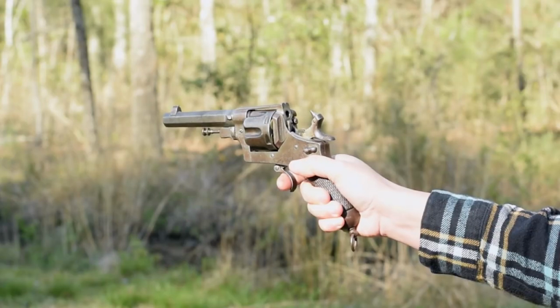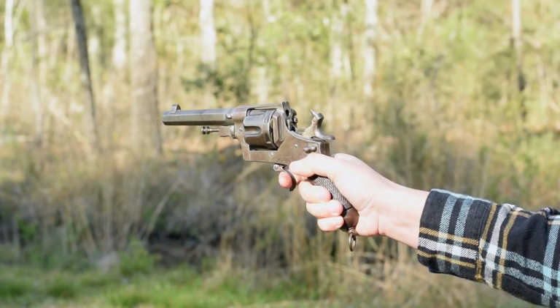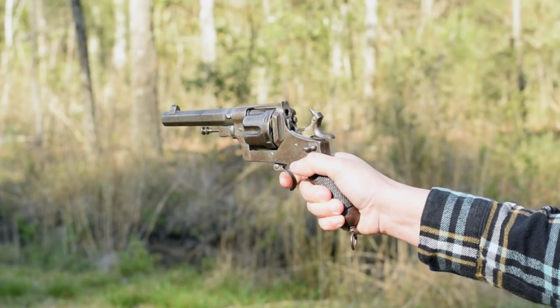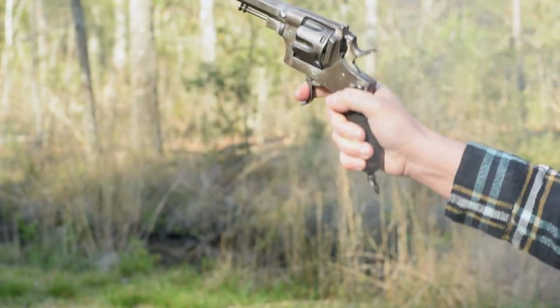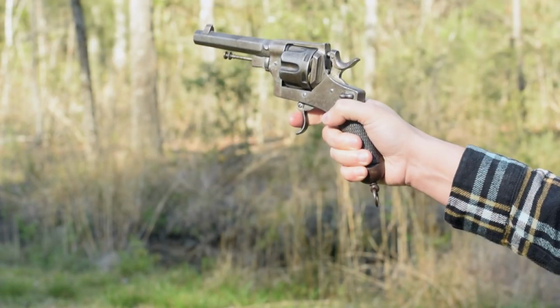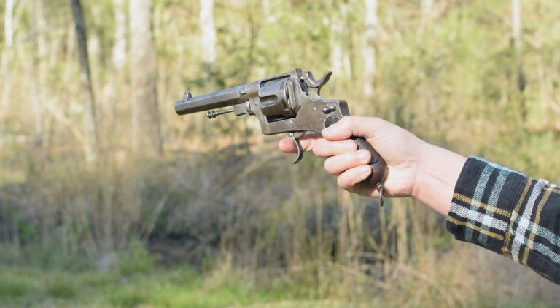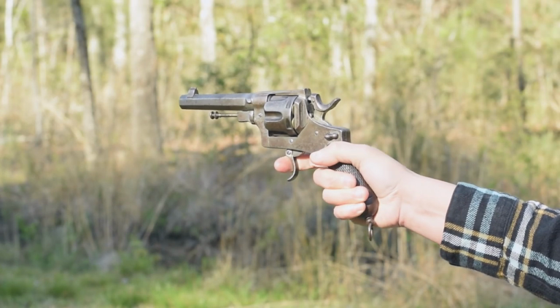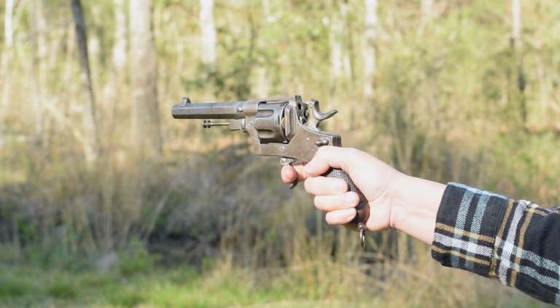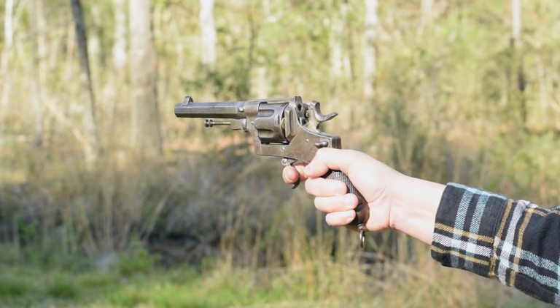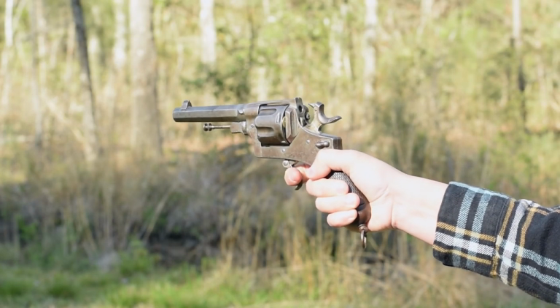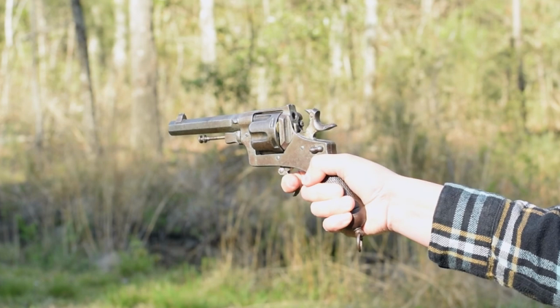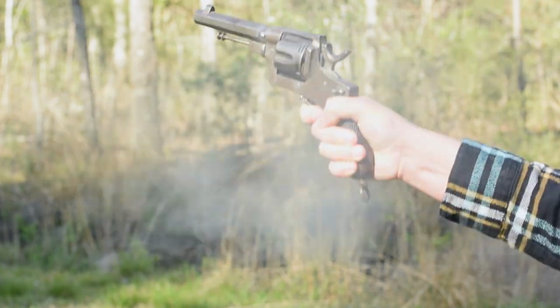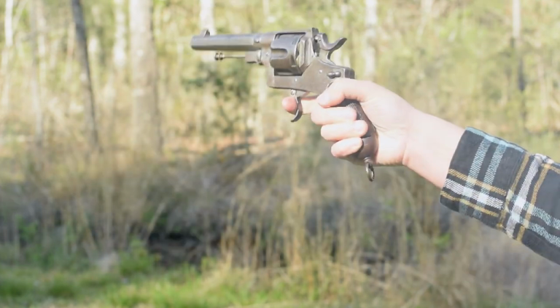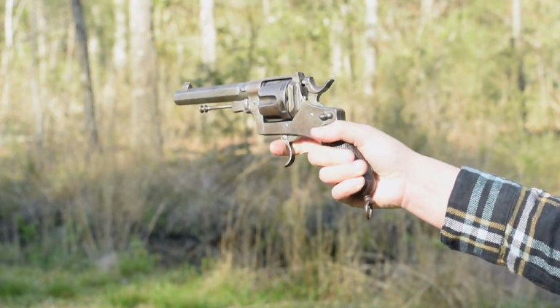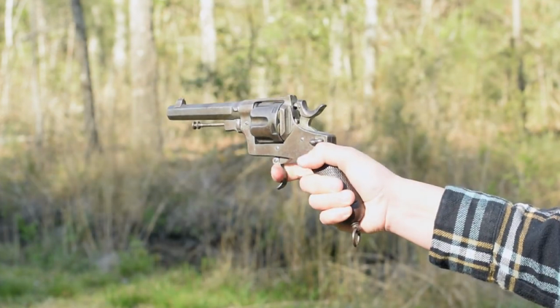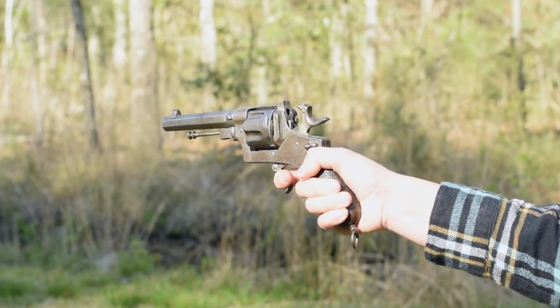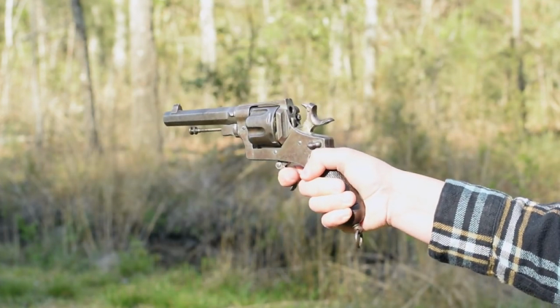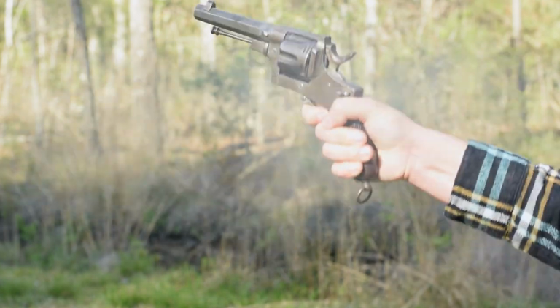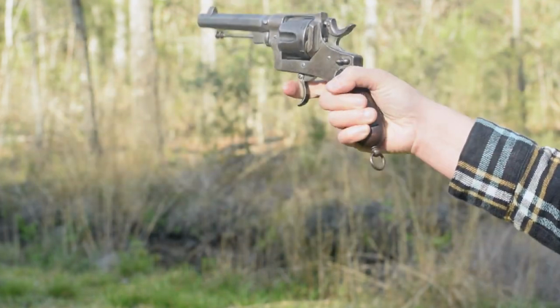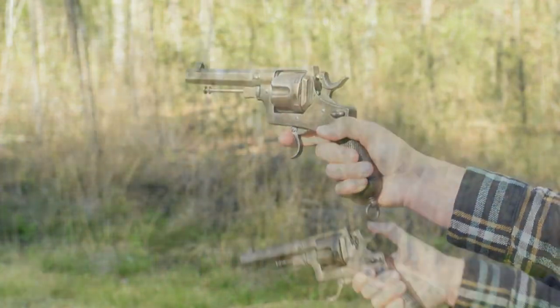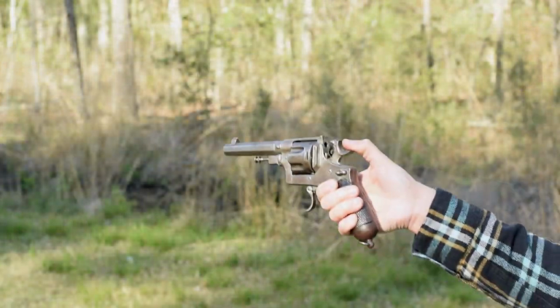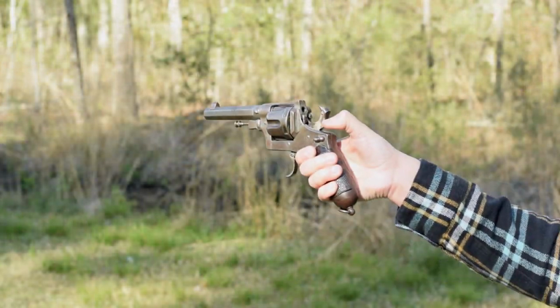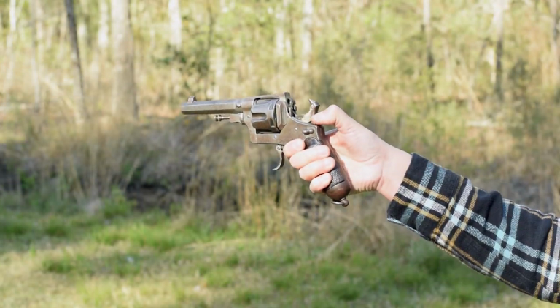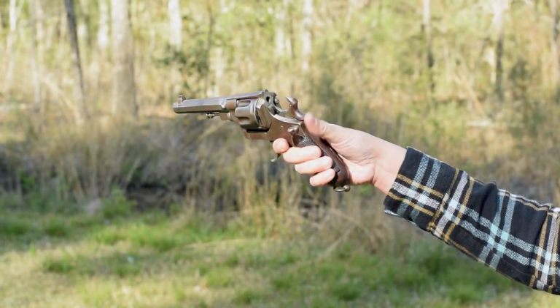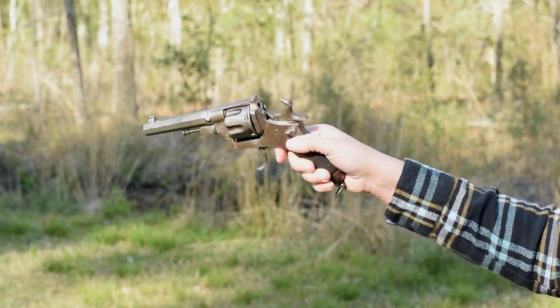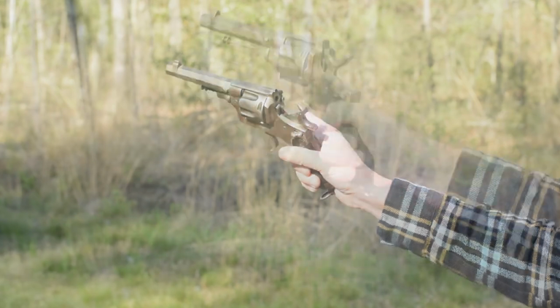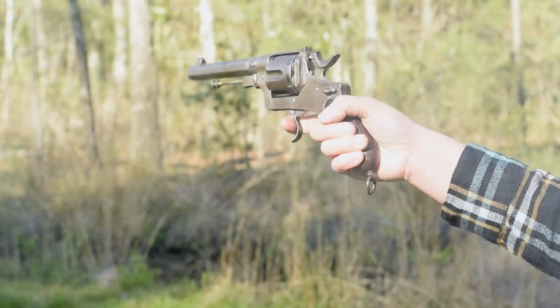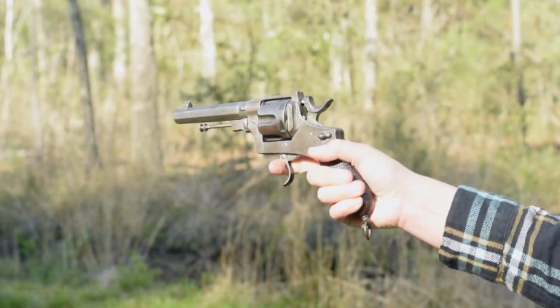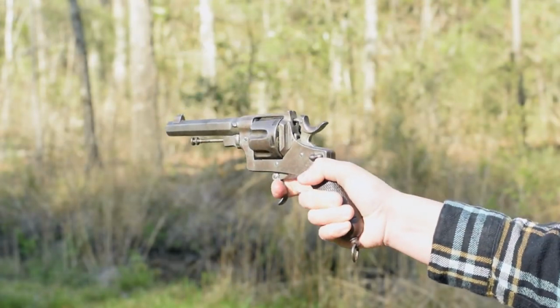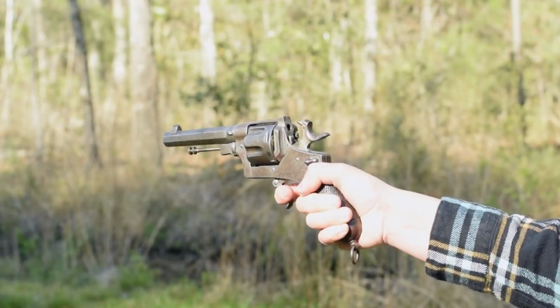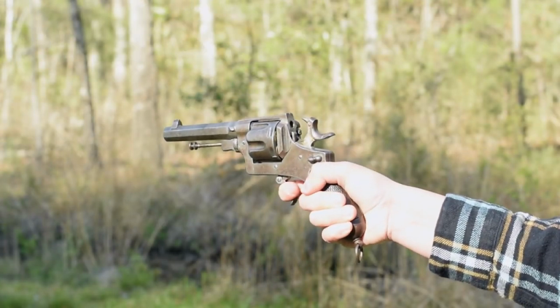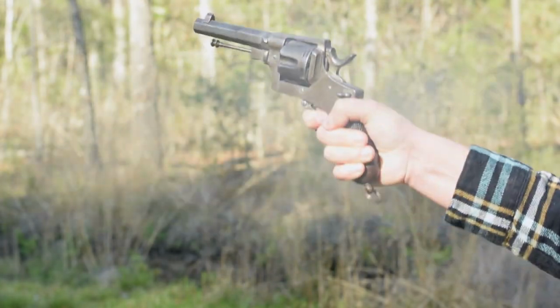Muzzle heavy with that leg of lame handle, it is not a comfy hold. Back grip has a steeper rake than the Gasser 1870. Our hammer is awkward to reach, while our double action trigger pull is both long and heavy.